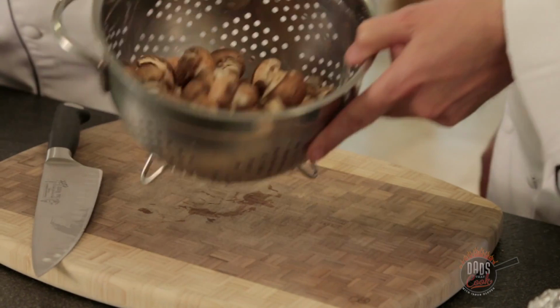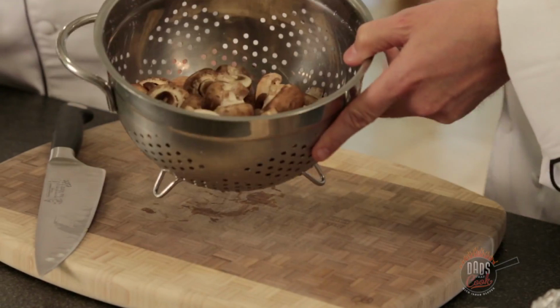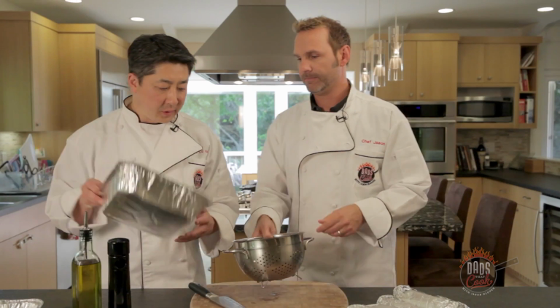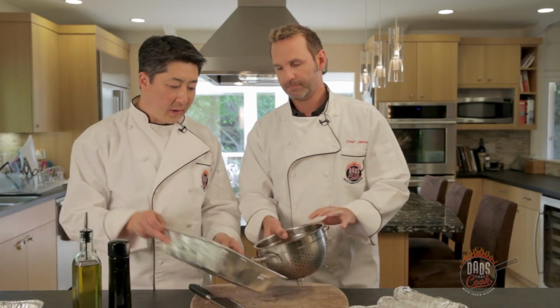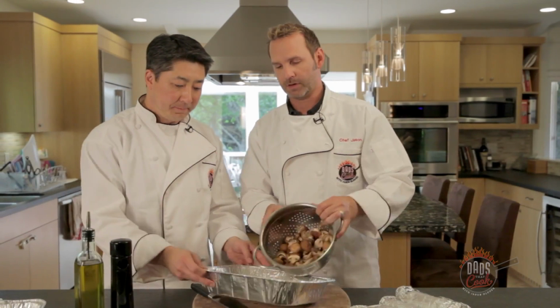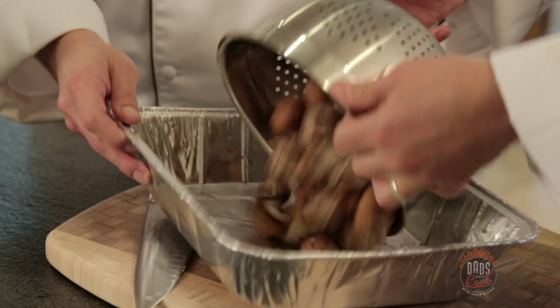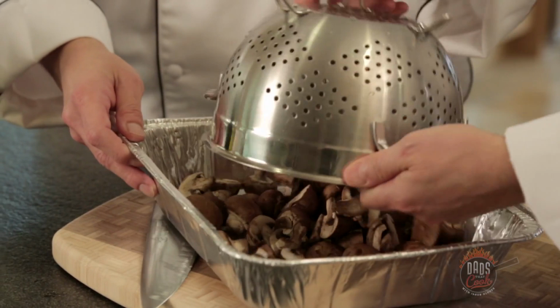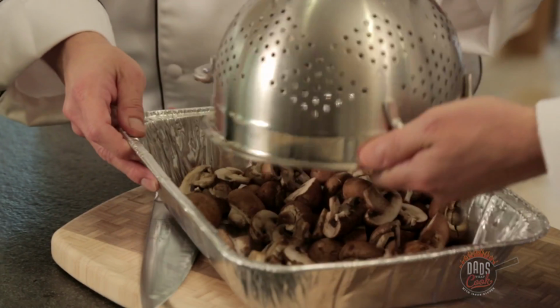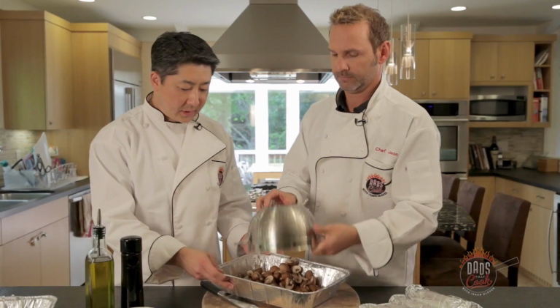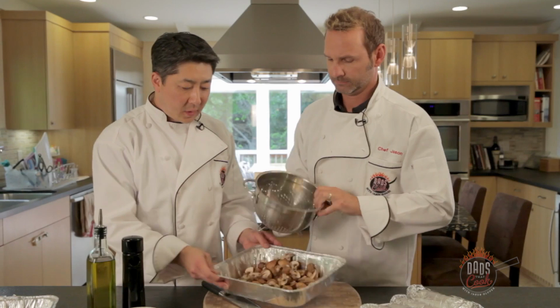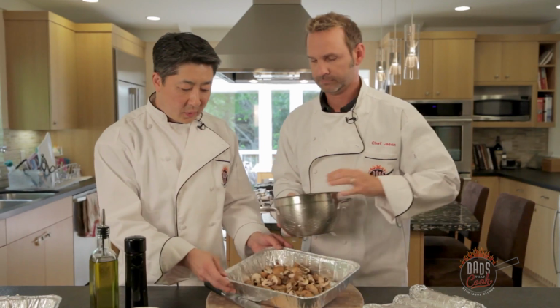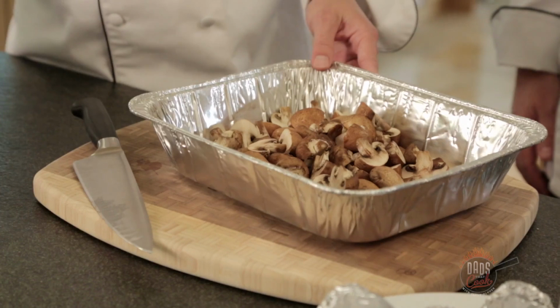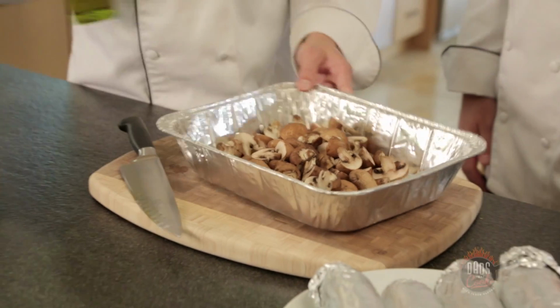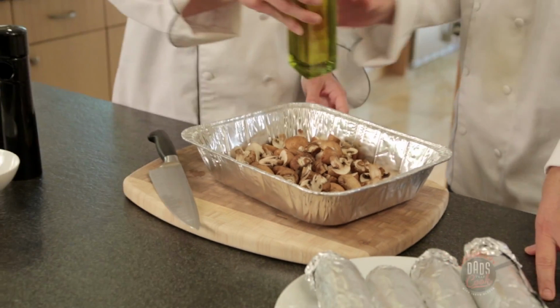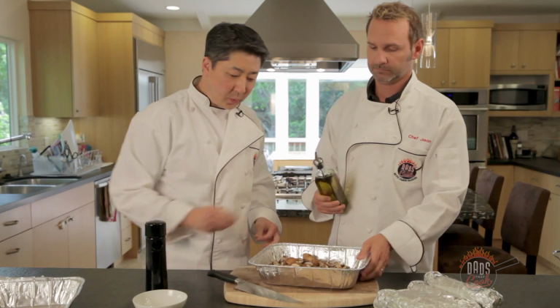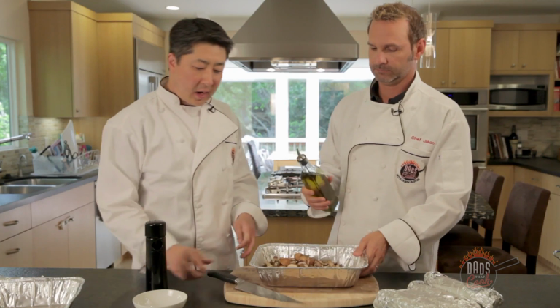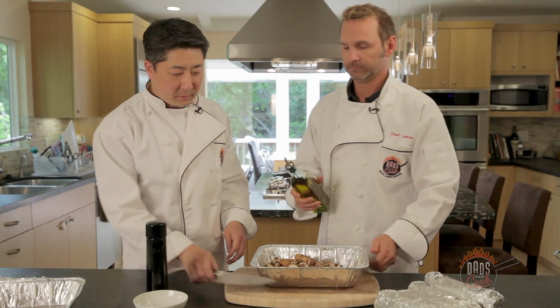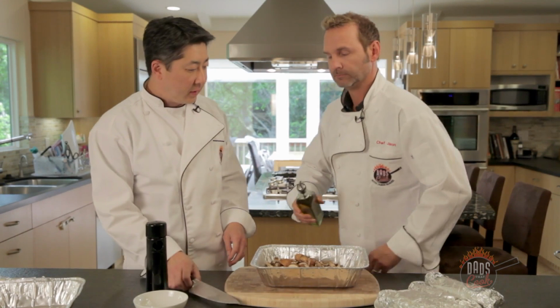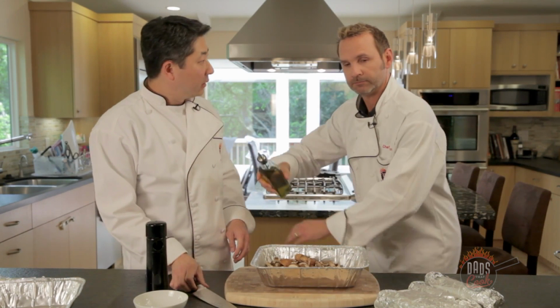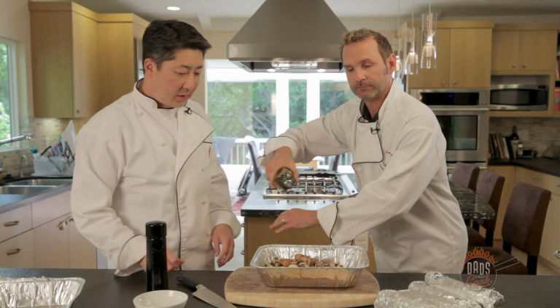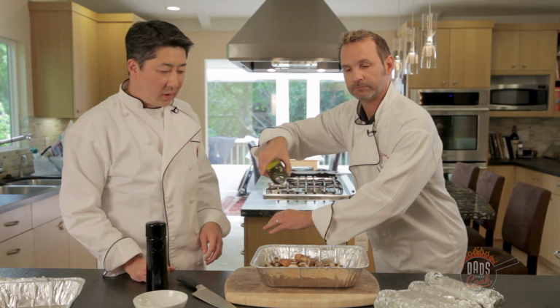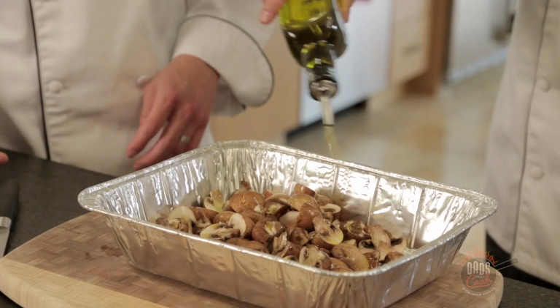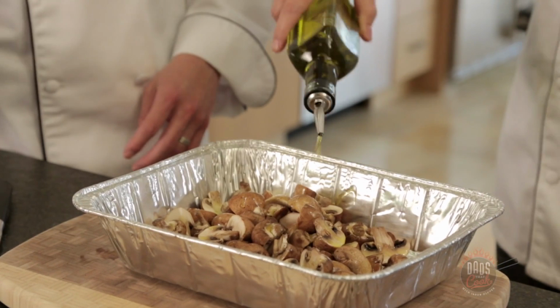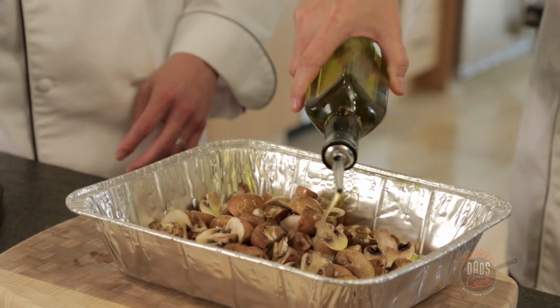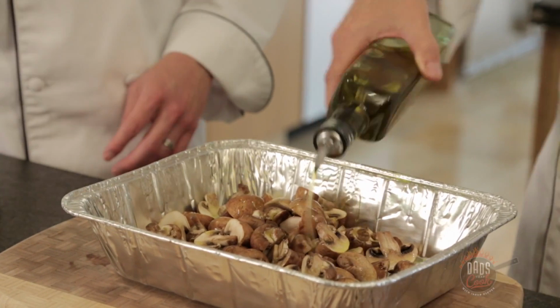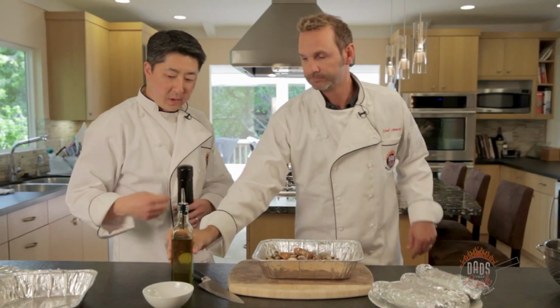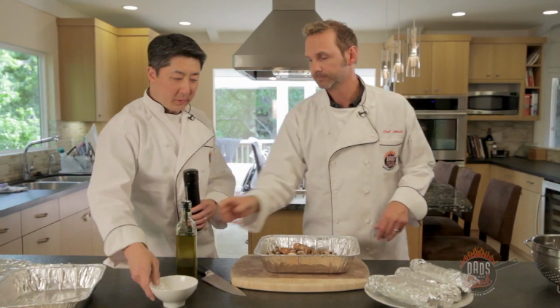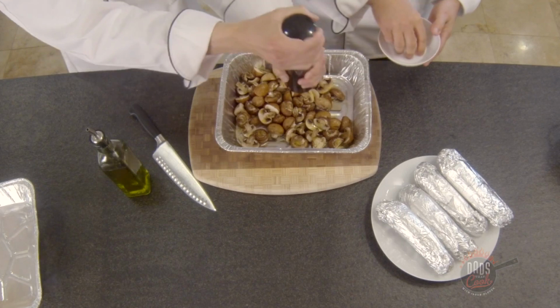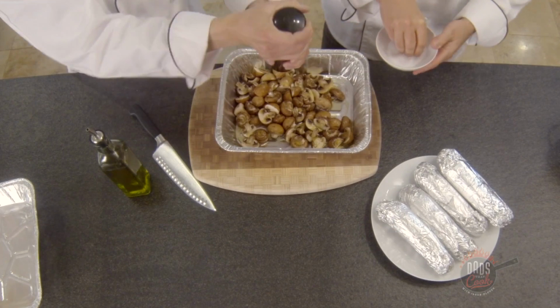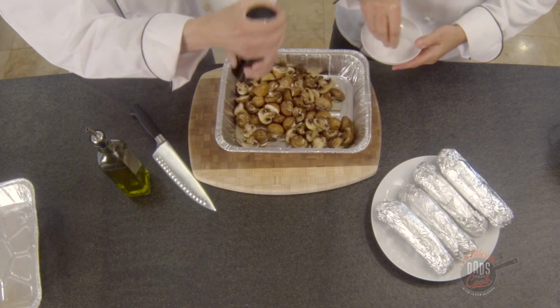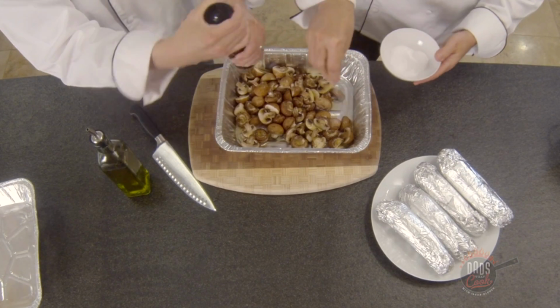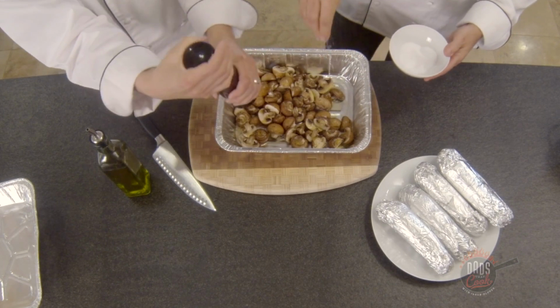Ready to go — just throw them in here. Since we're going to go out to the grill, just hit them with the olive oil. Salt and pepper.